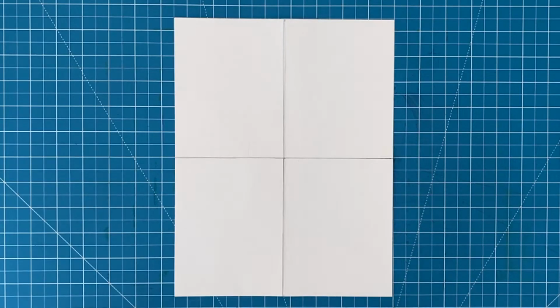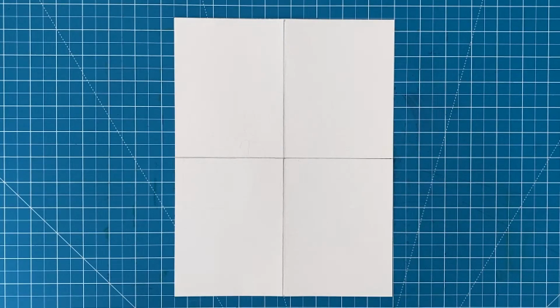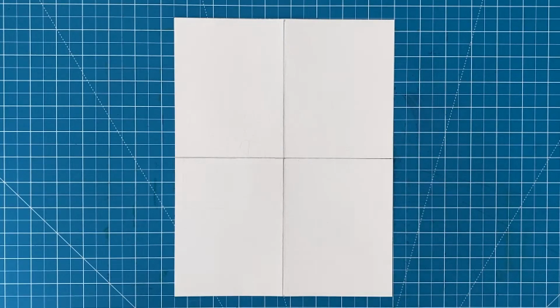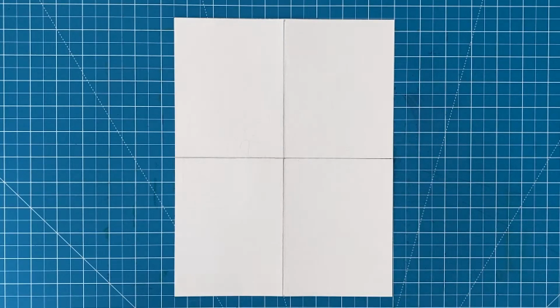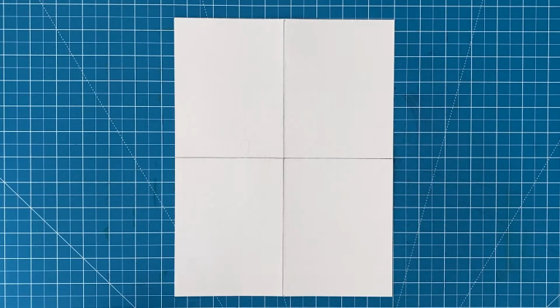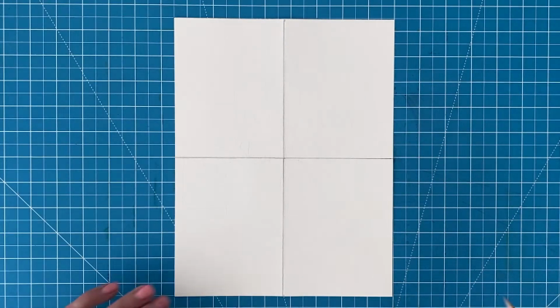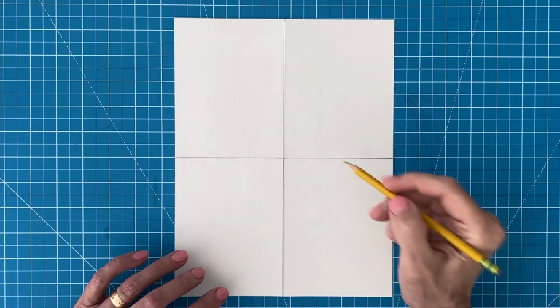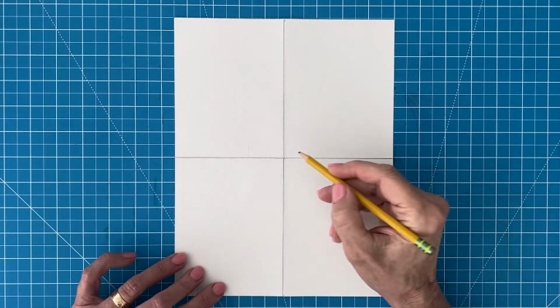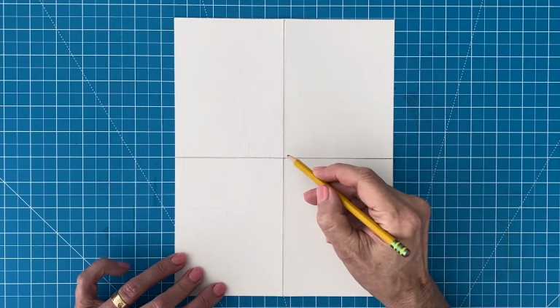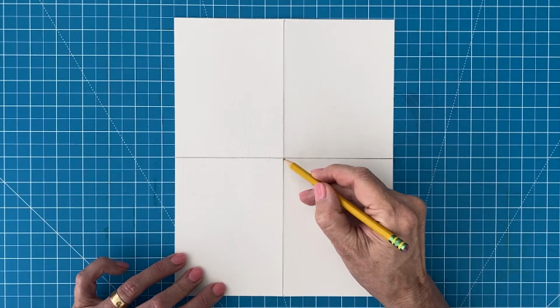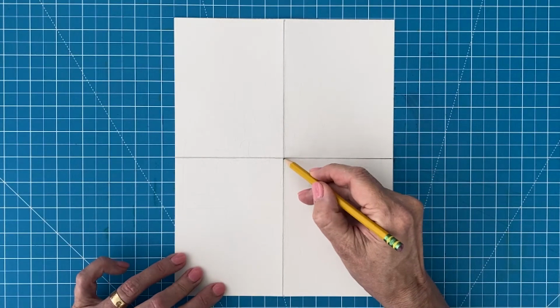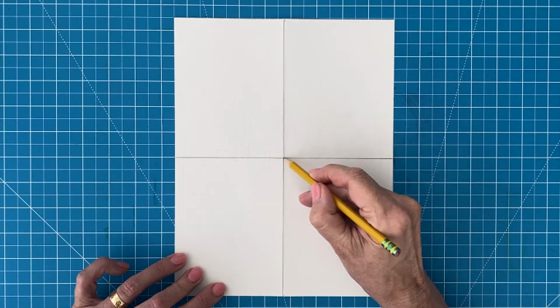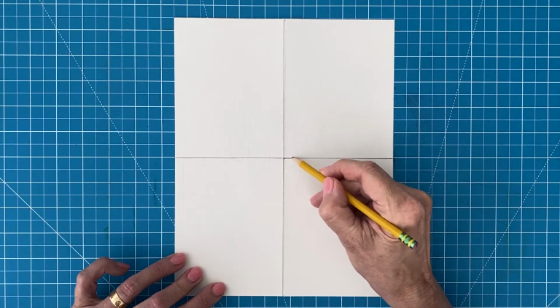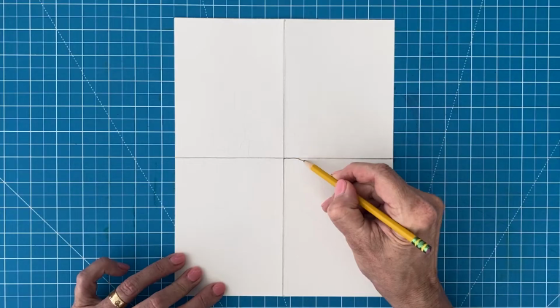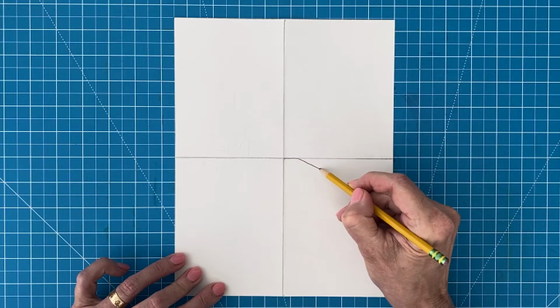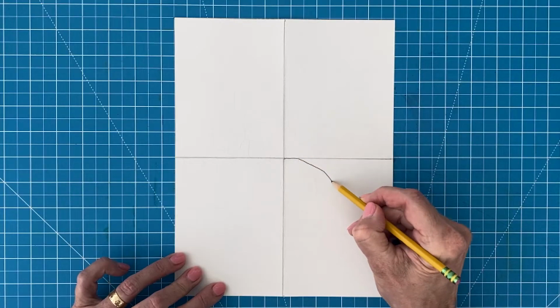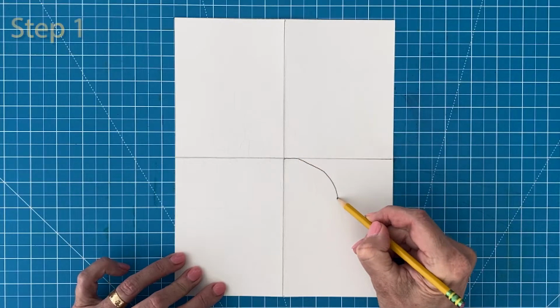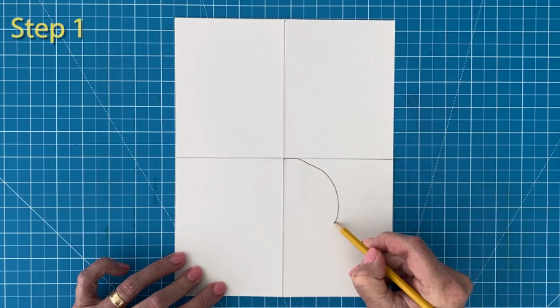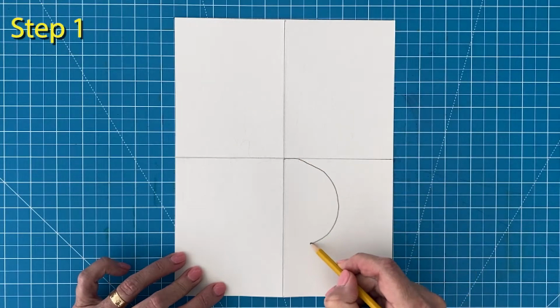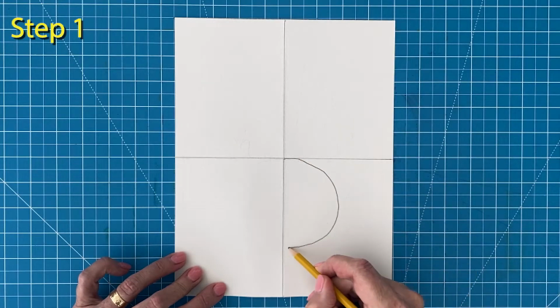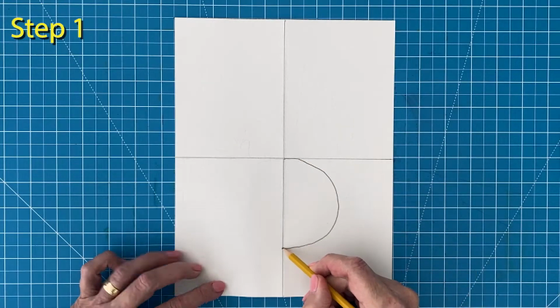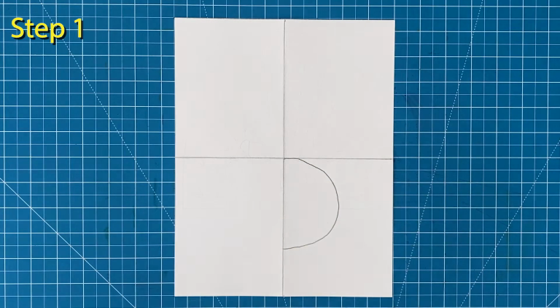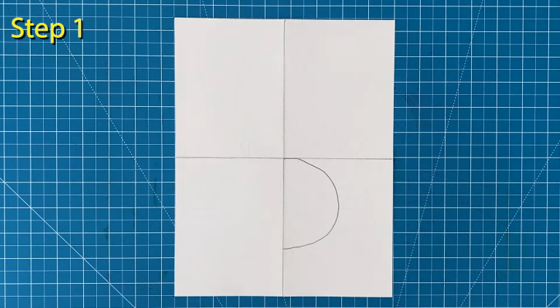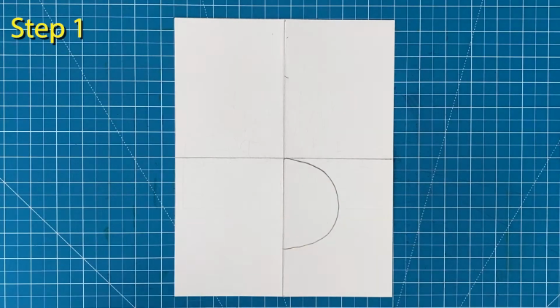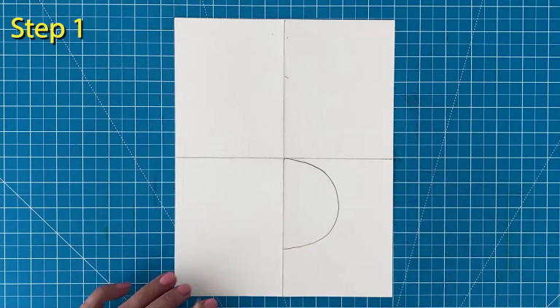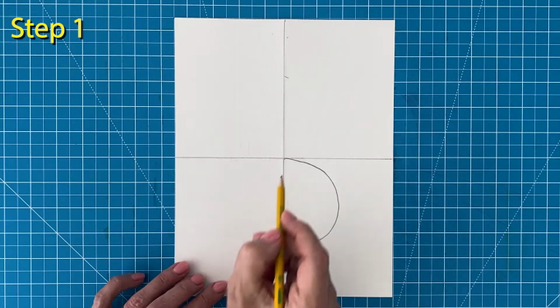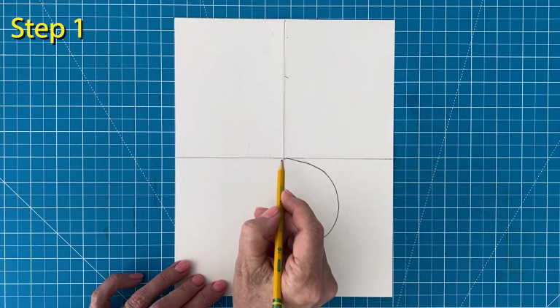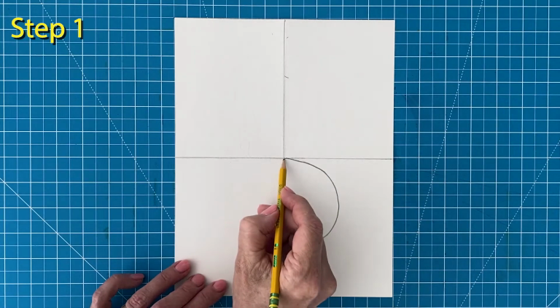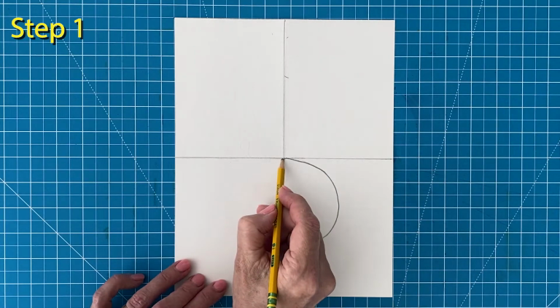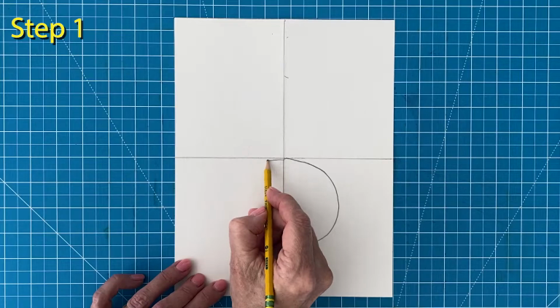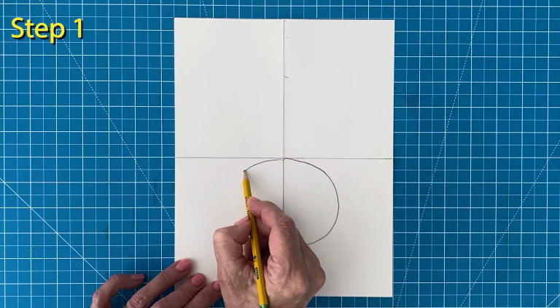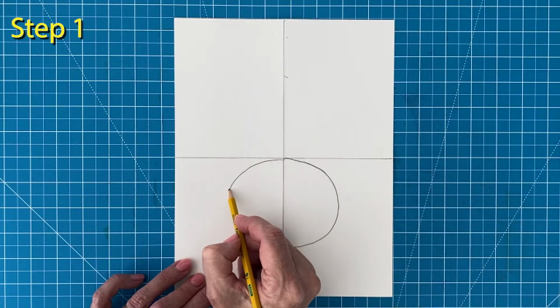Step number one. Place your pencil in the middle and draw half of an oval on the right side of the paper. Then draw a matching half oval on the left side.